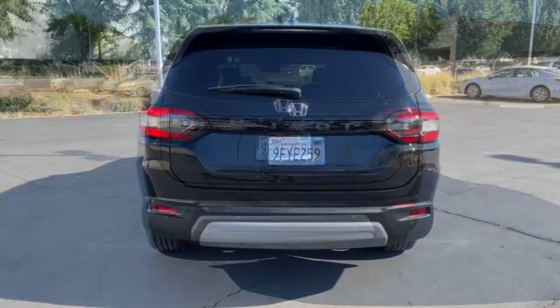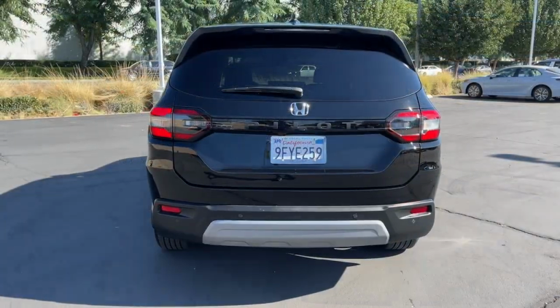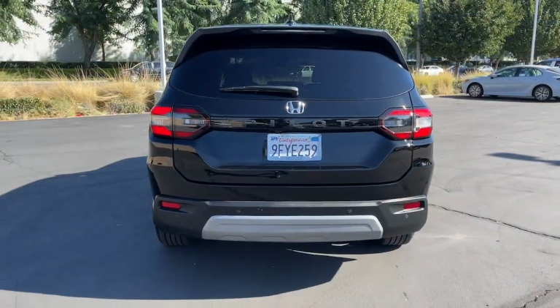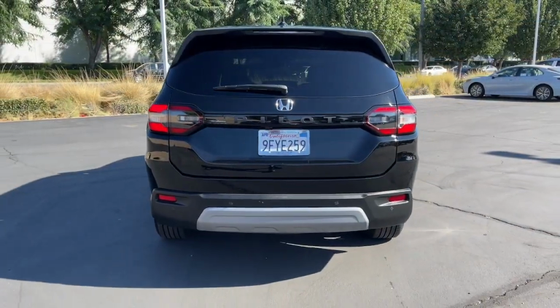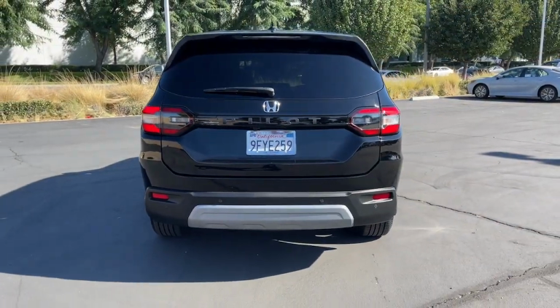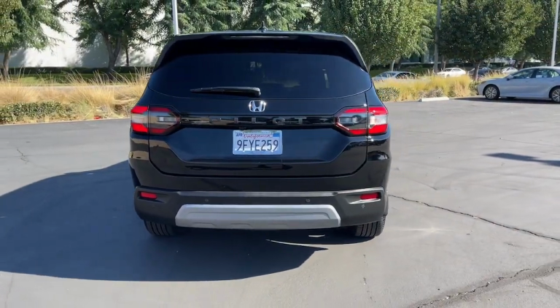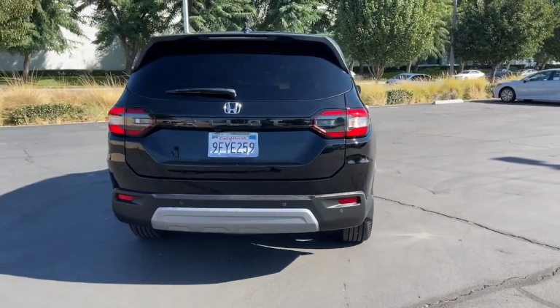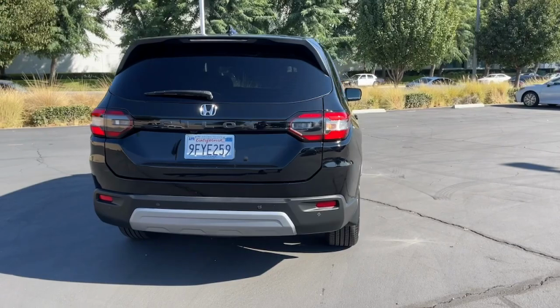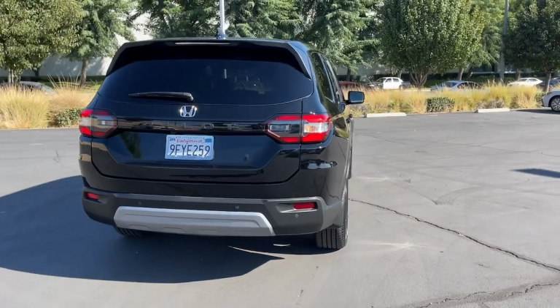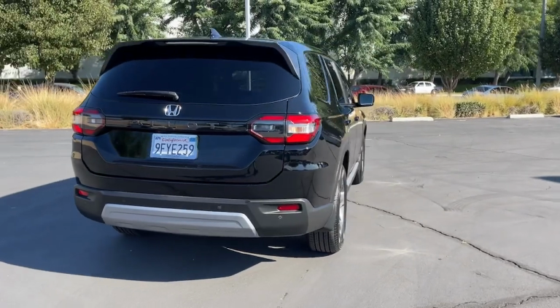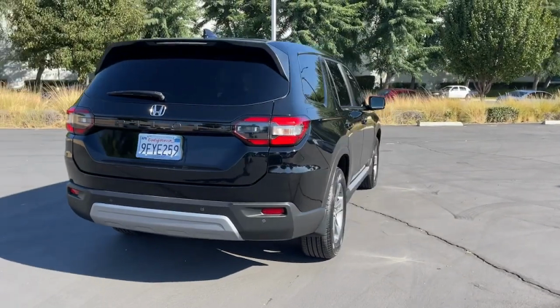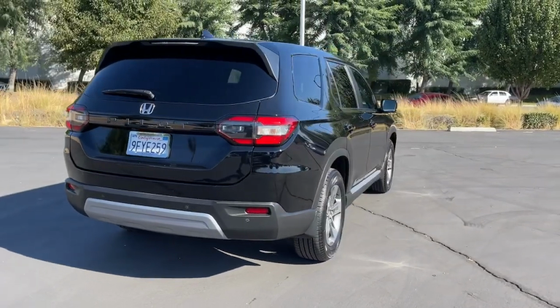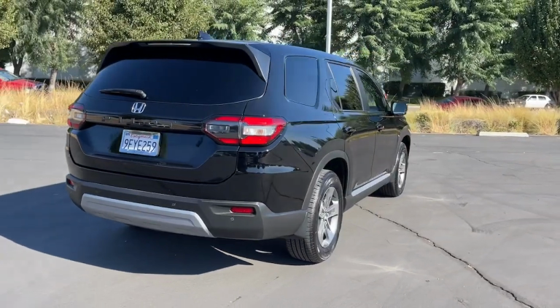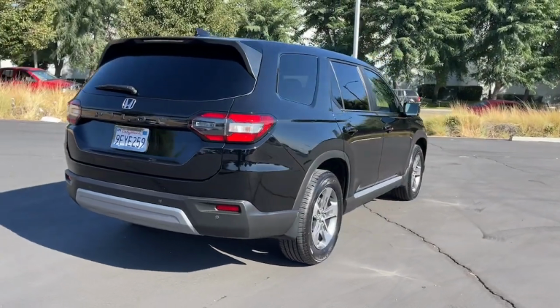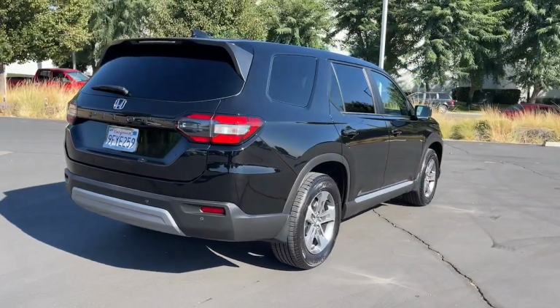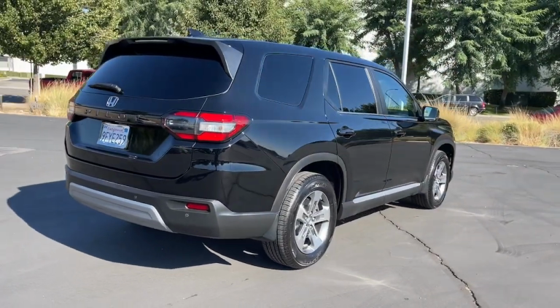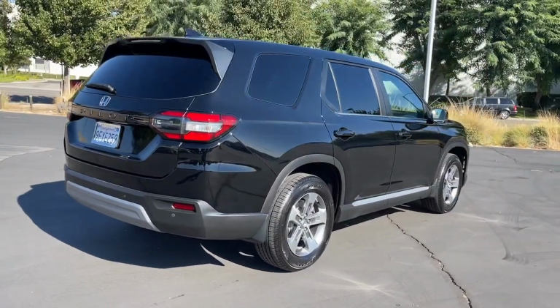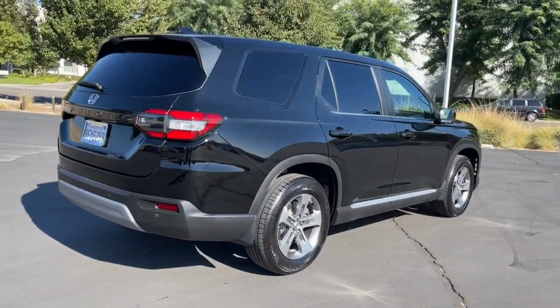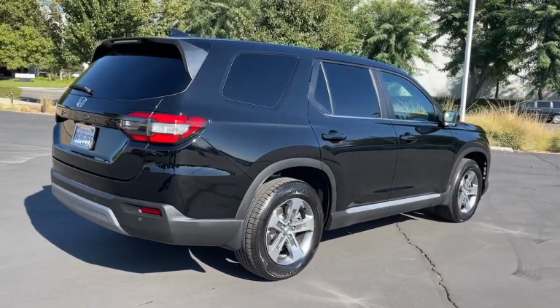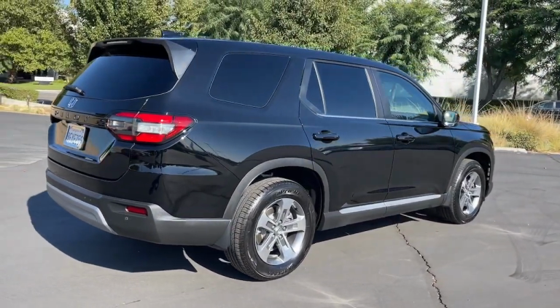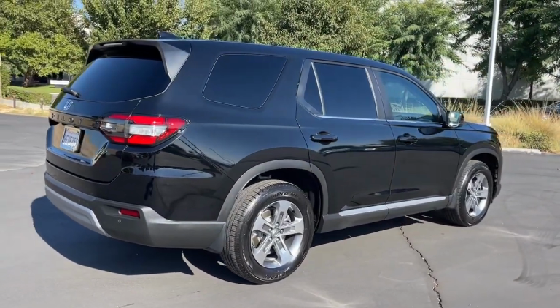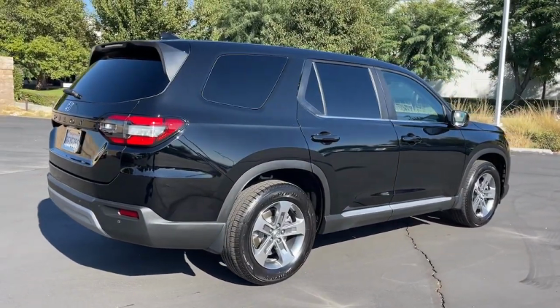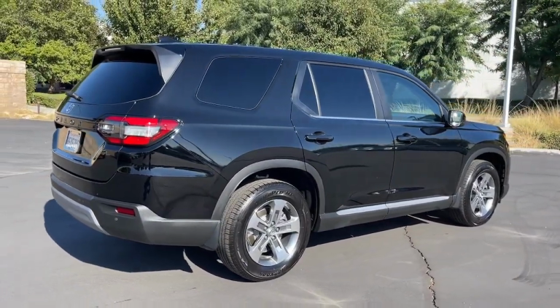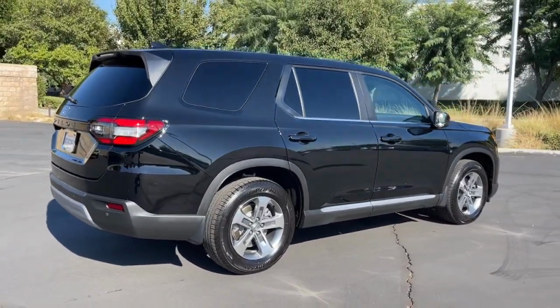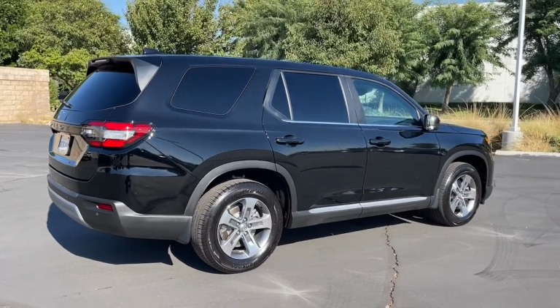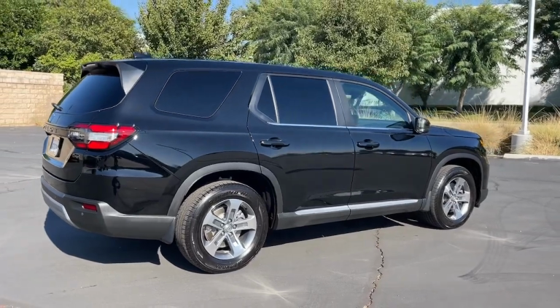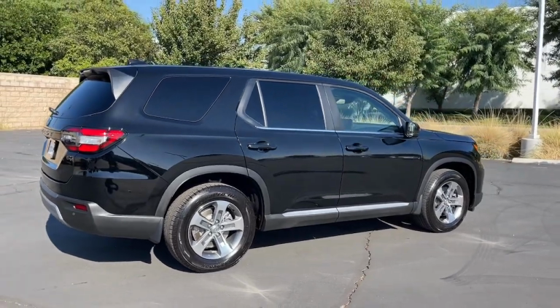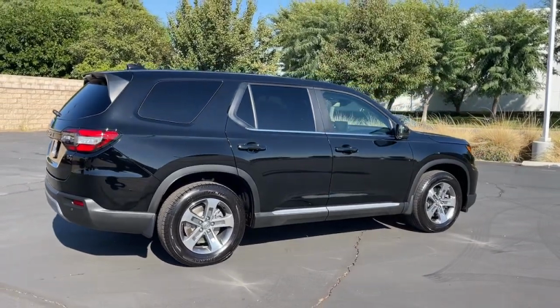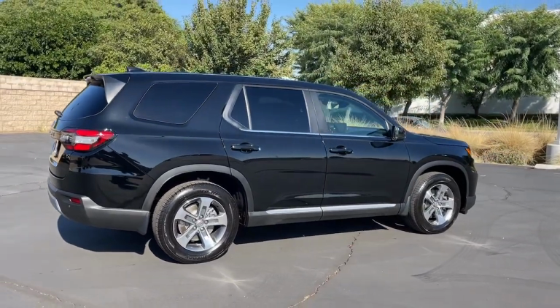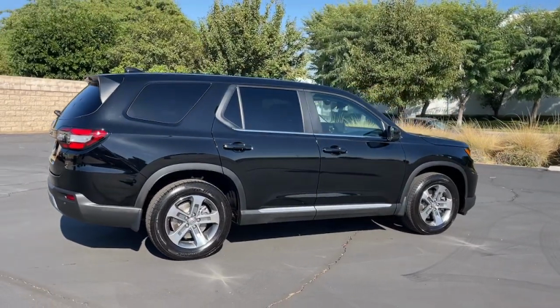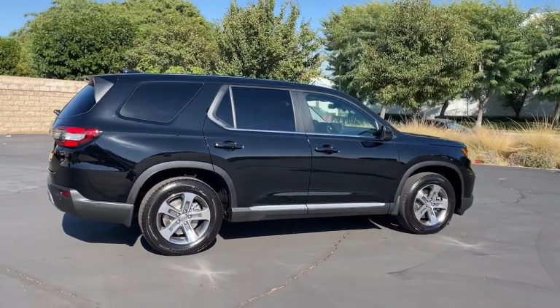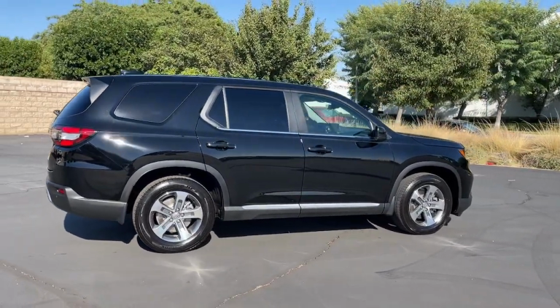The latest in safety and connectivity technology, powerful performance, all-wheel drive, and ample cargo space. These are just some of the great options this vehicle comes with.